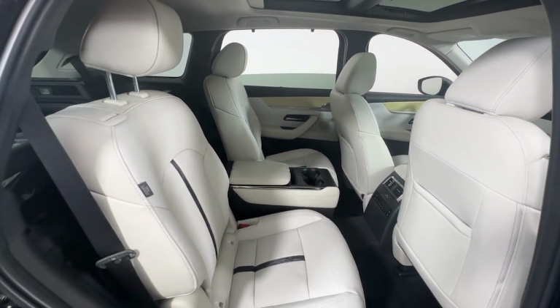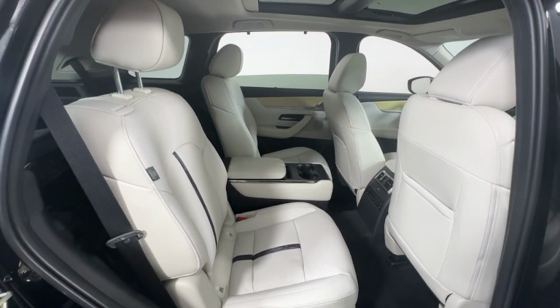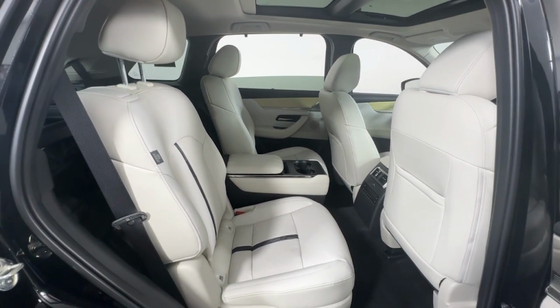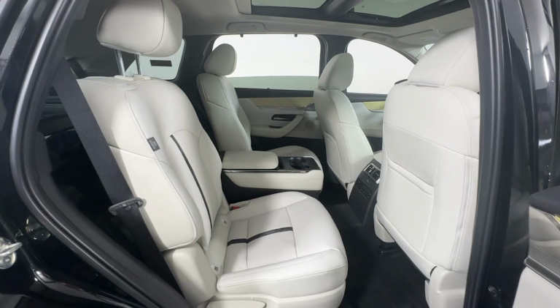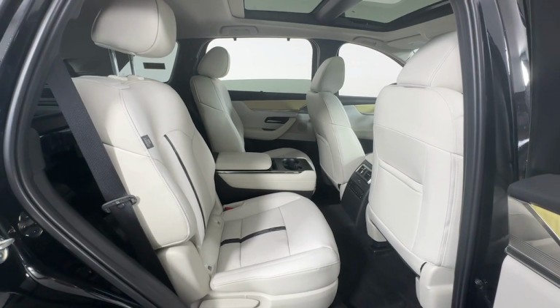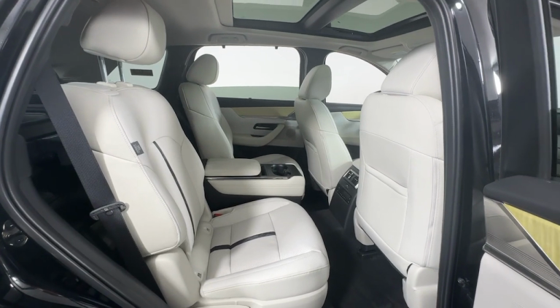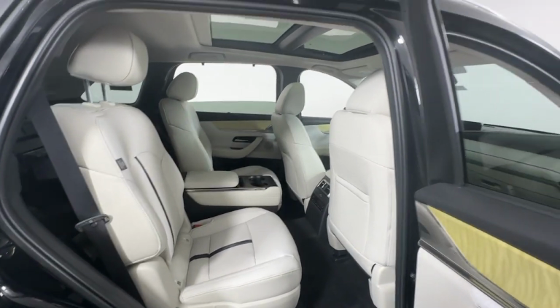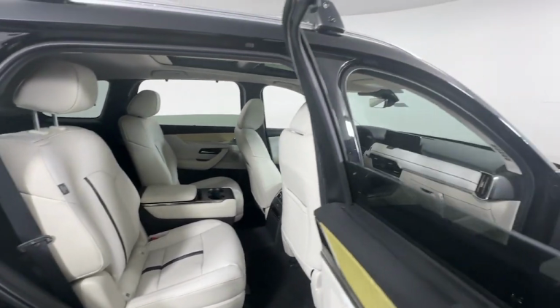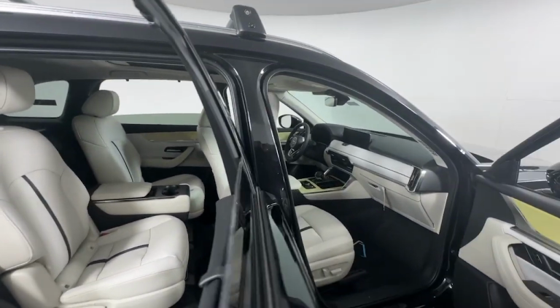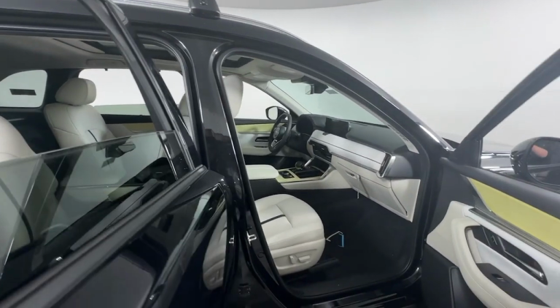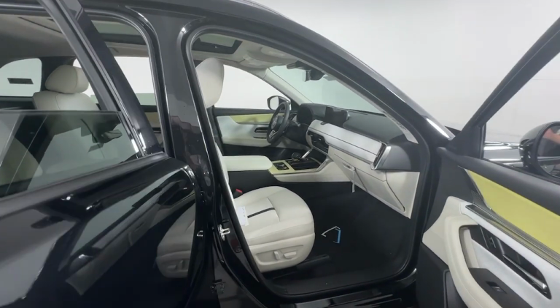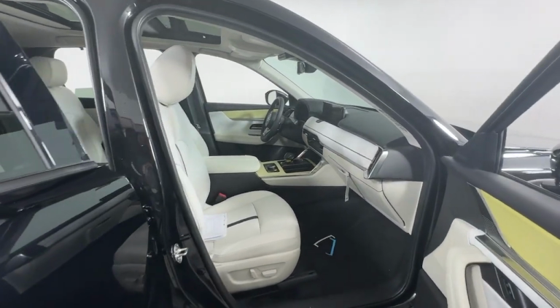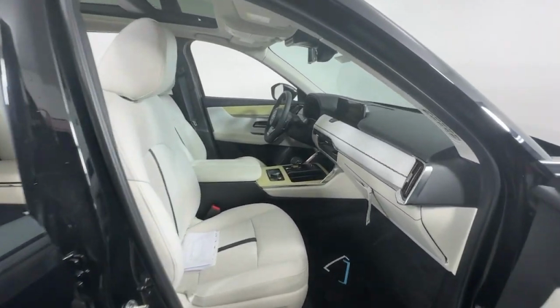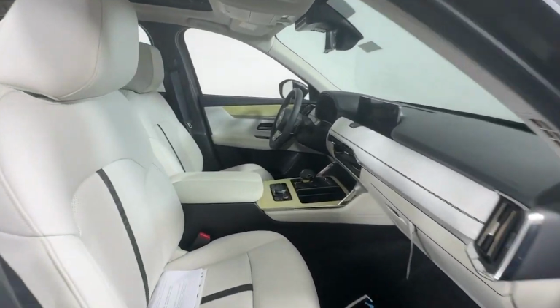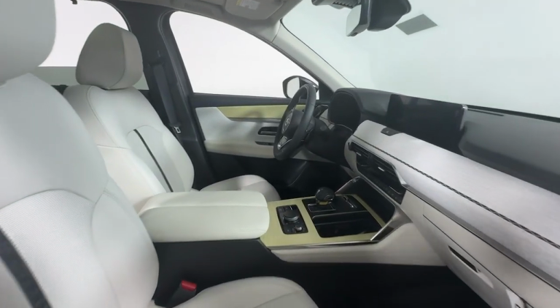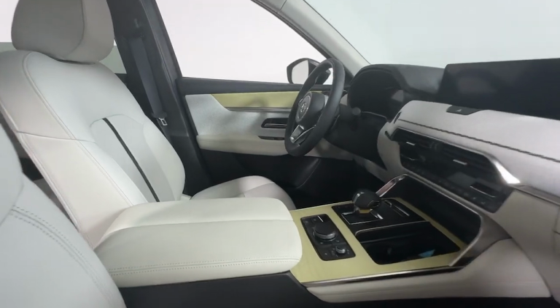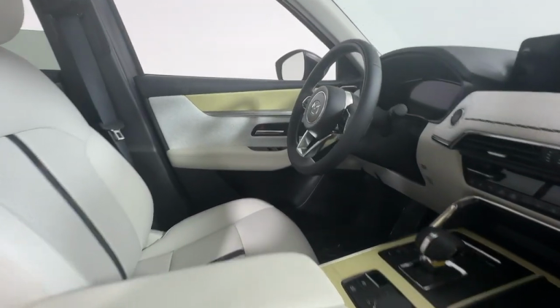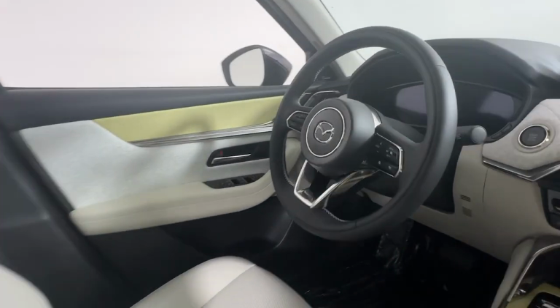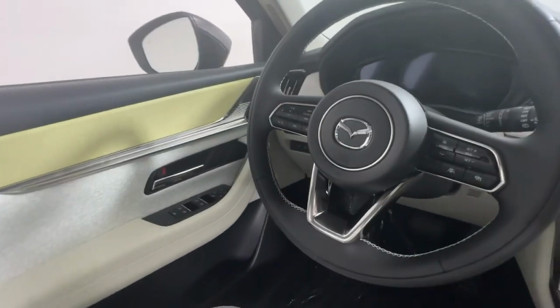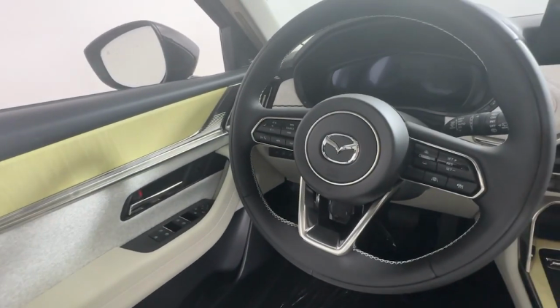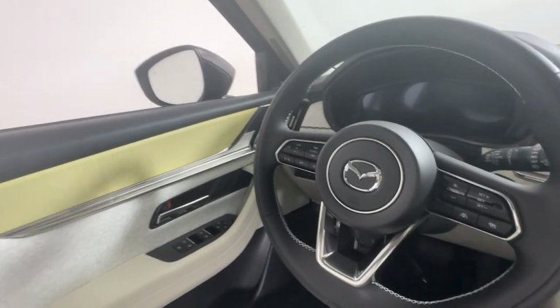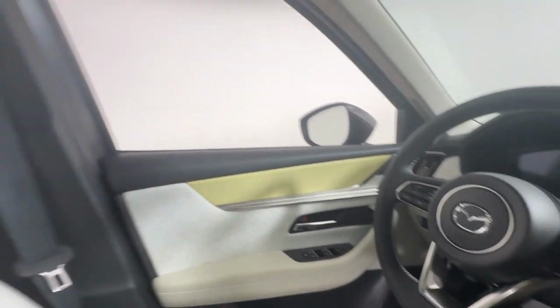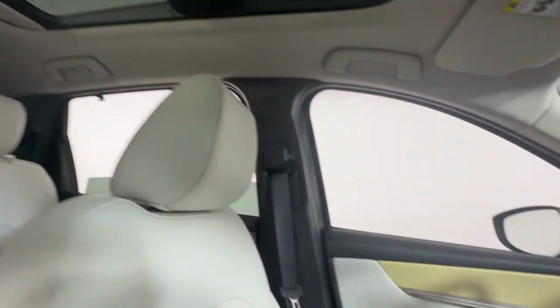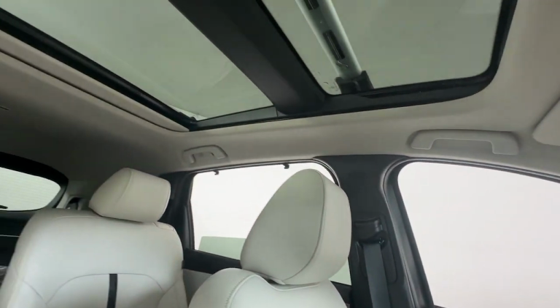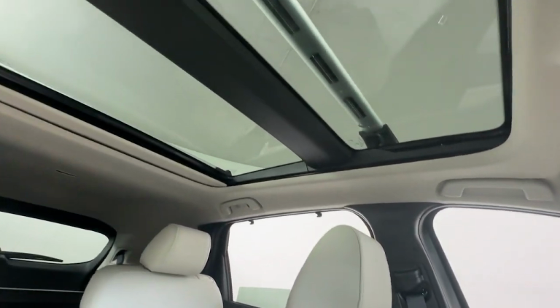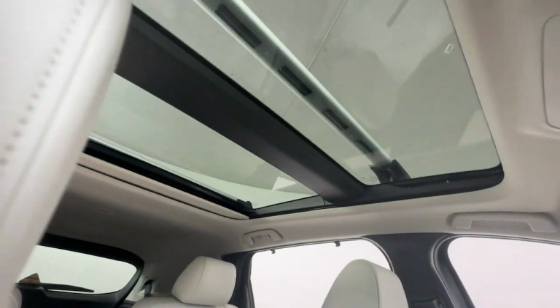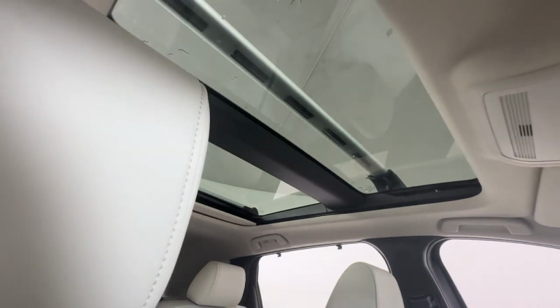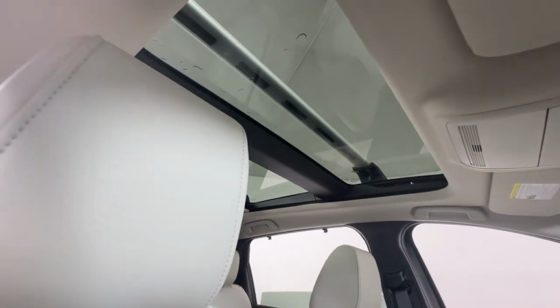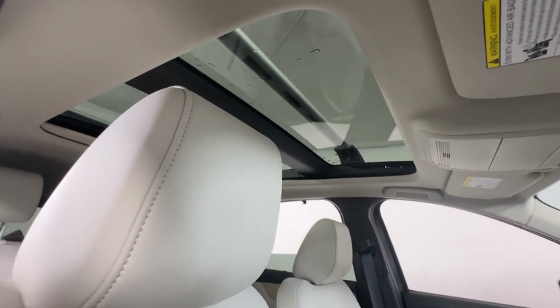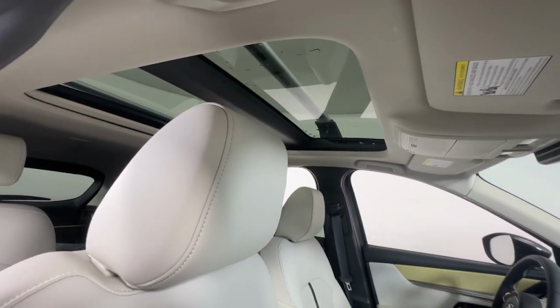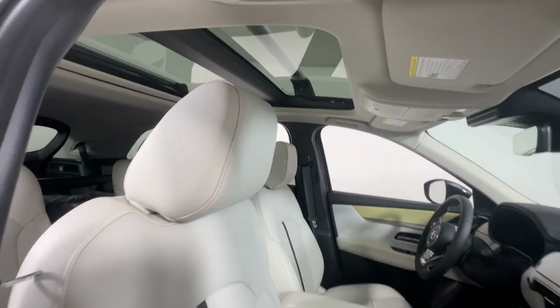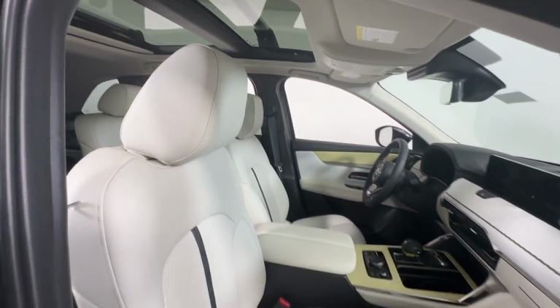The following are some of this vehicle's highlighted options: heated steering wheel, head-up display, panoramic roof, navigation system, moonroof, keyless entry, cooled front seat, heated mirrors, satellite radio, power lift gate.